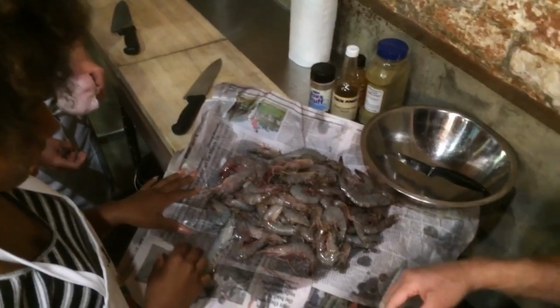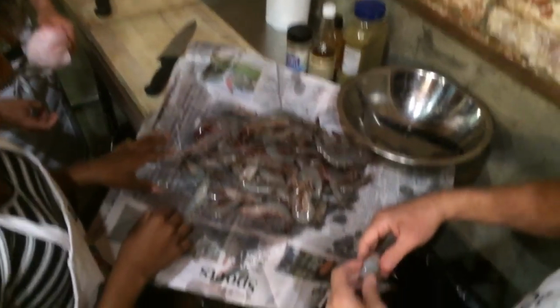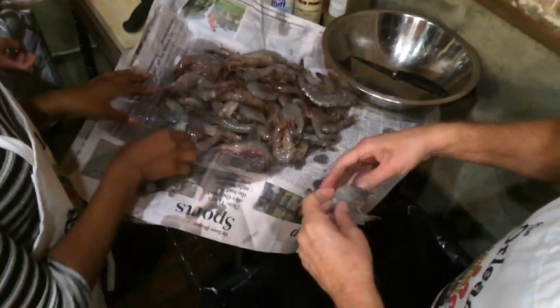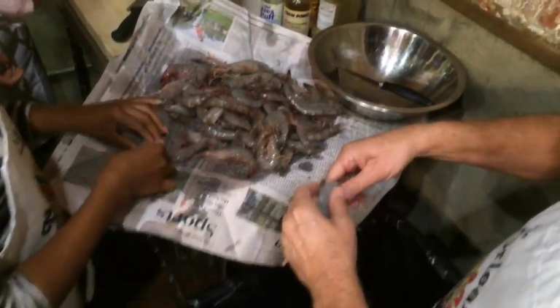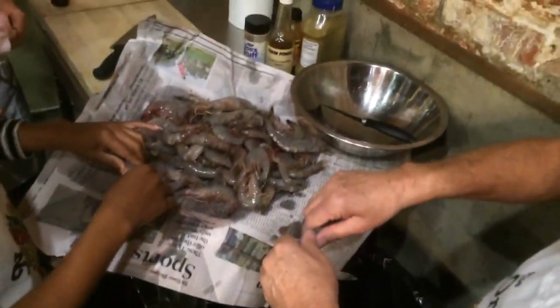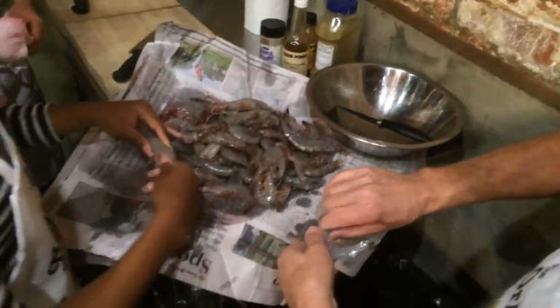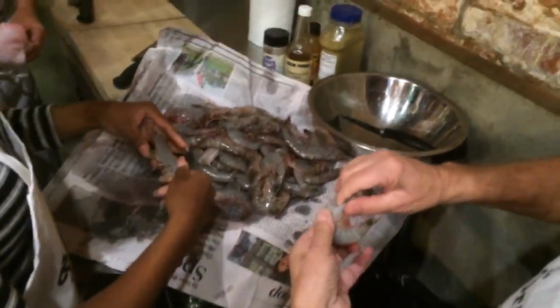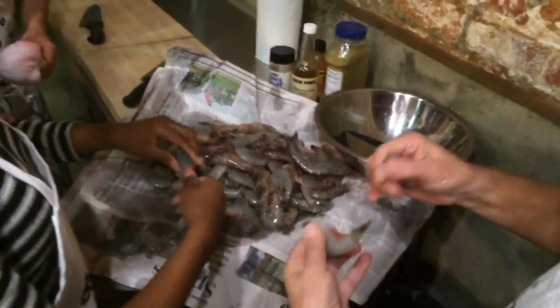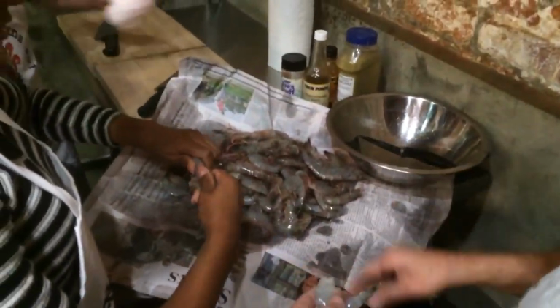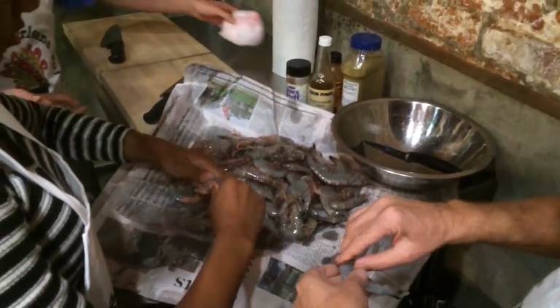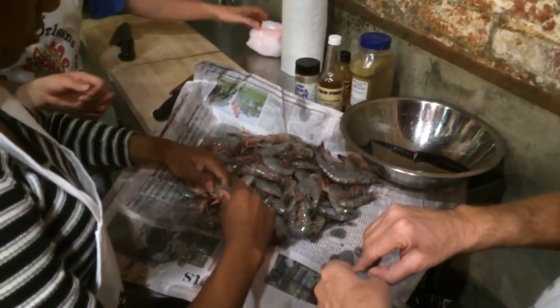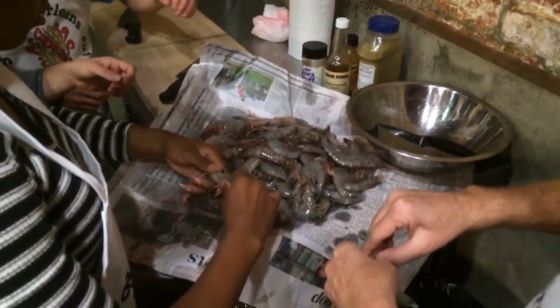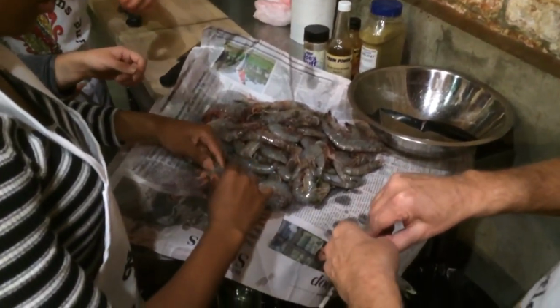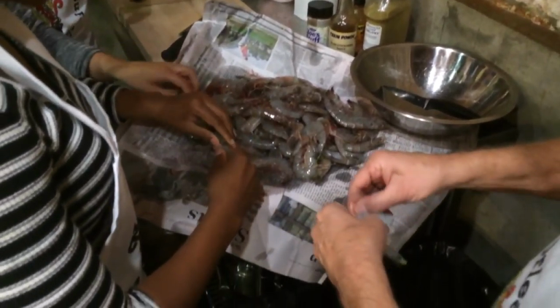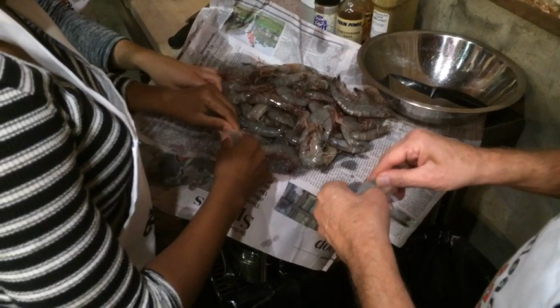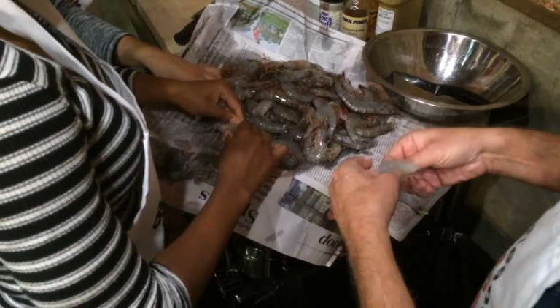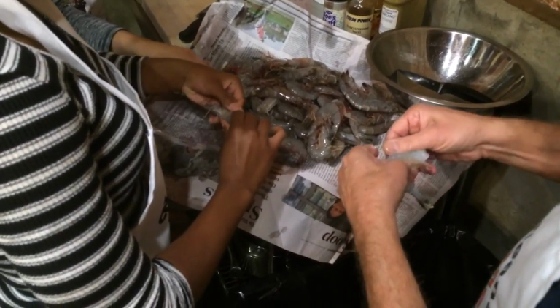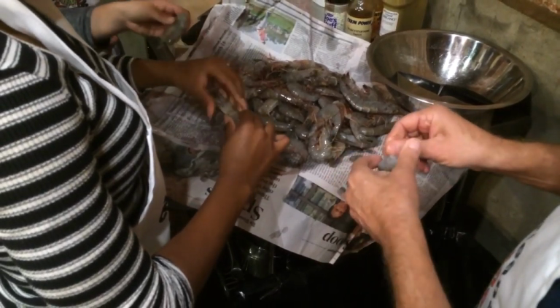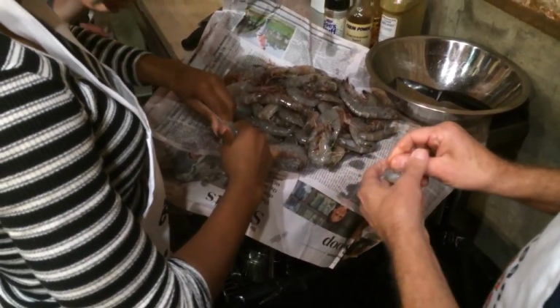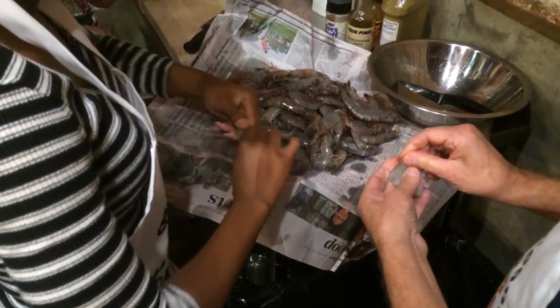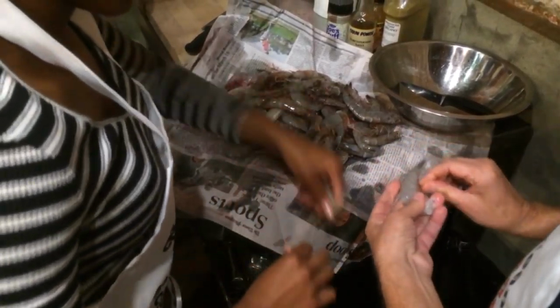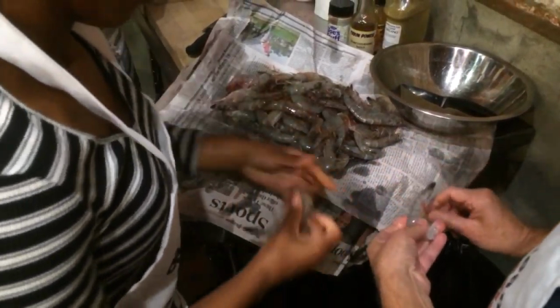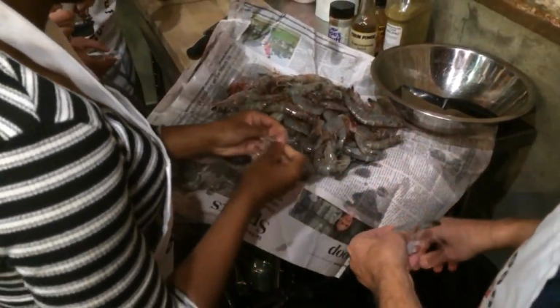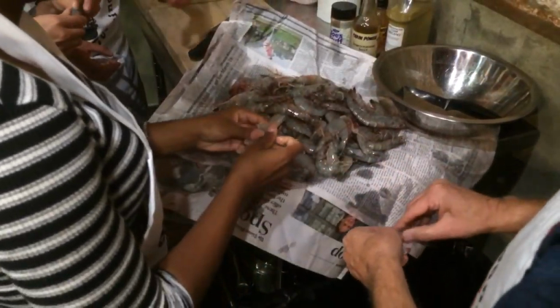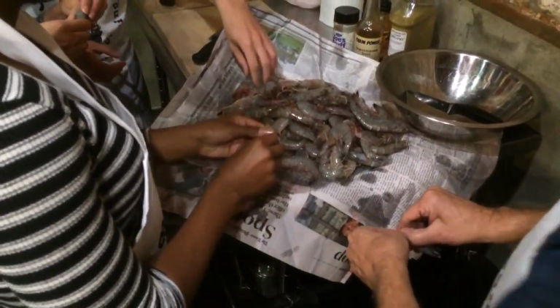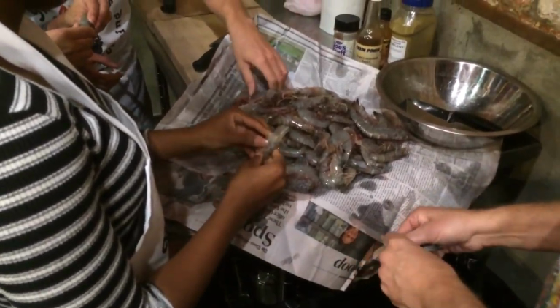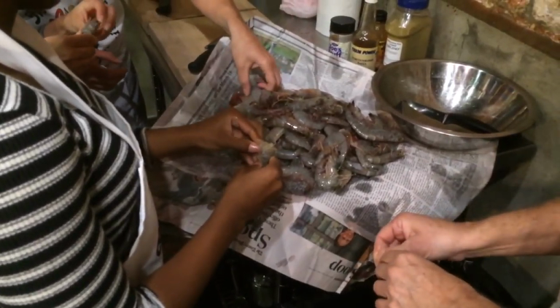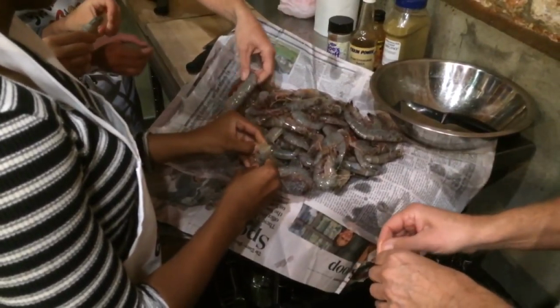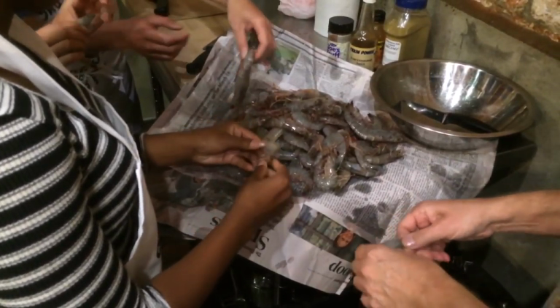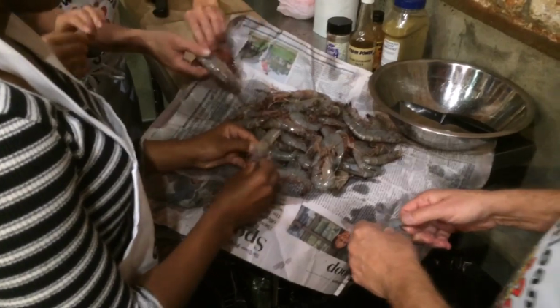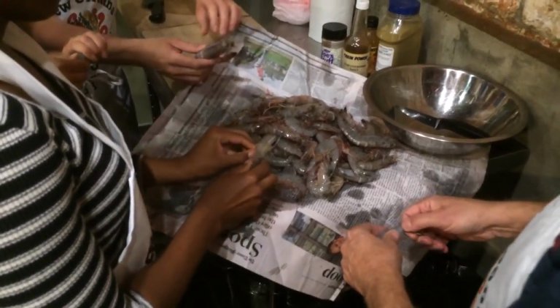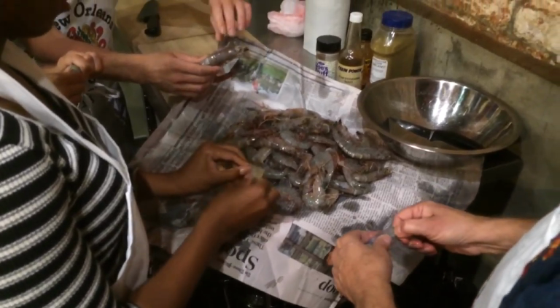You're going to twist the head like that, throw it down. You save all this for stock though, and then you peel the body off like that. You get a lot more shrimp if you do it this way than if you bought them already done.